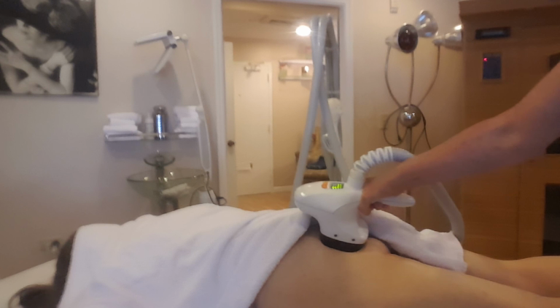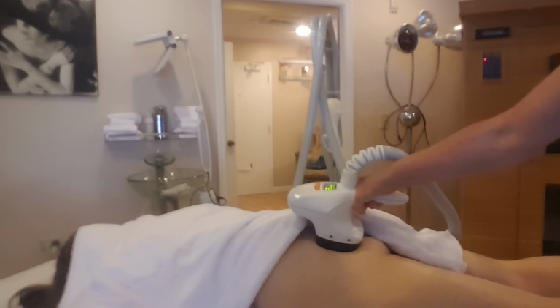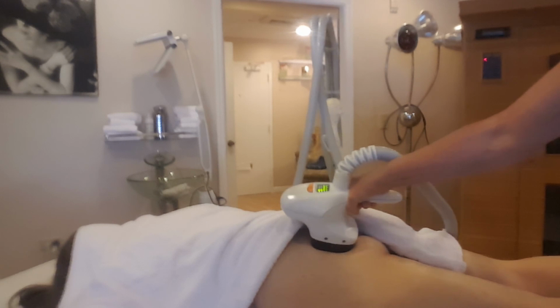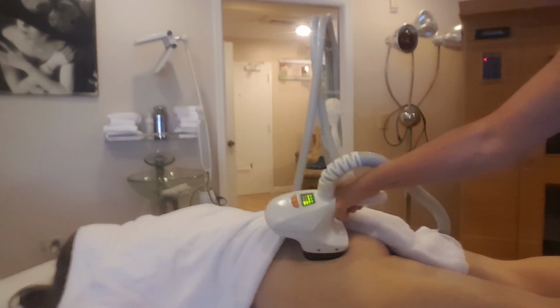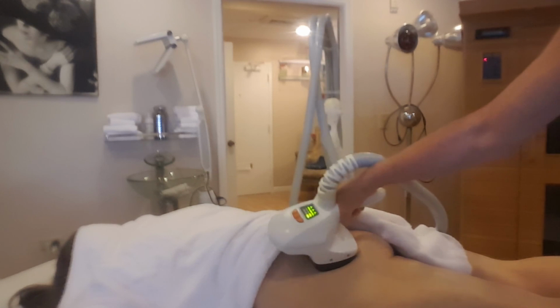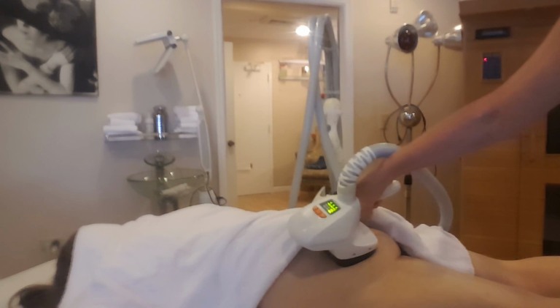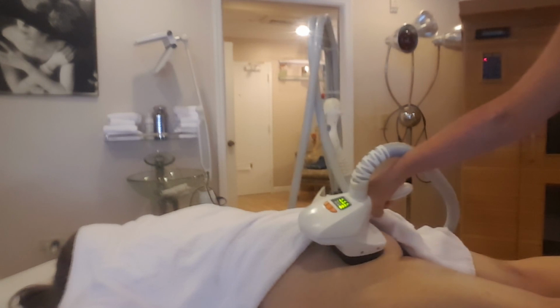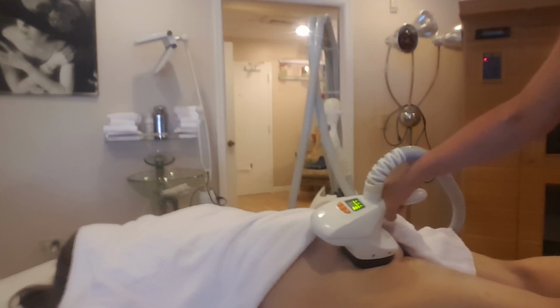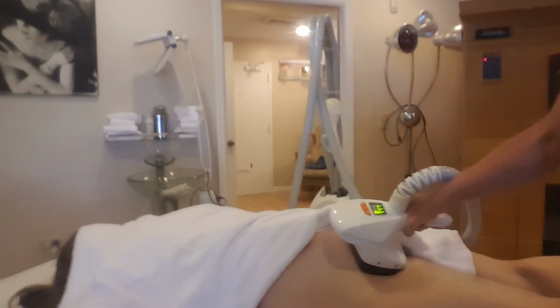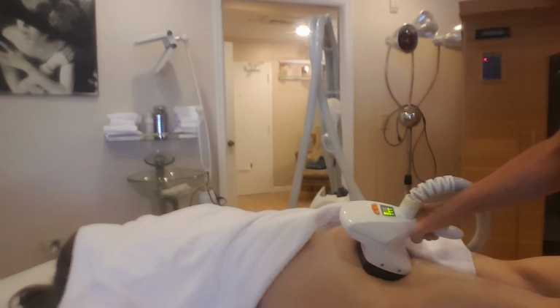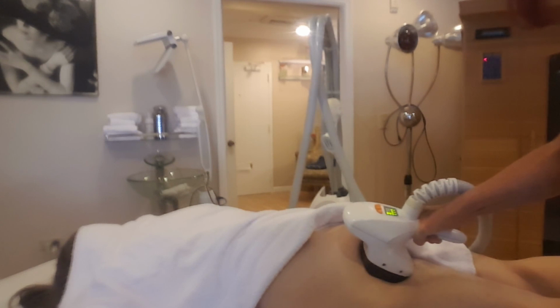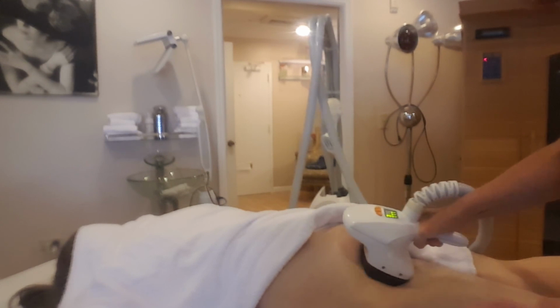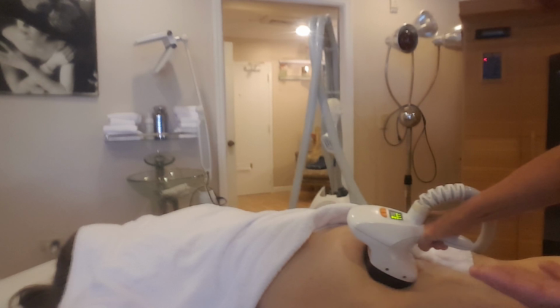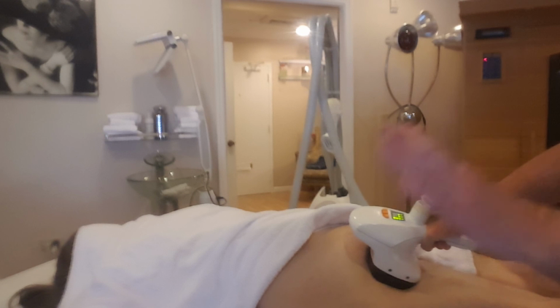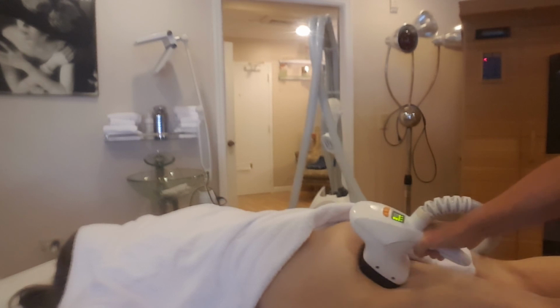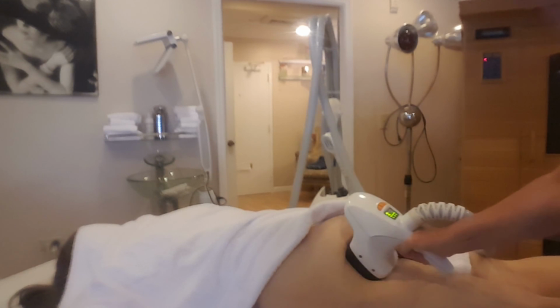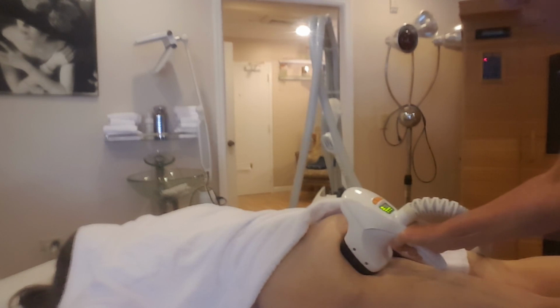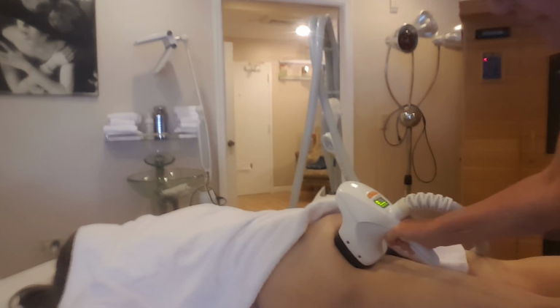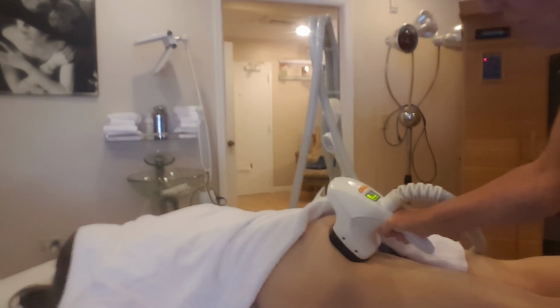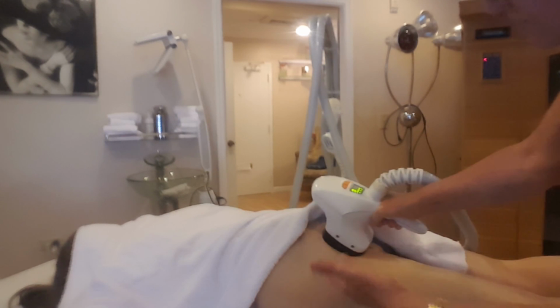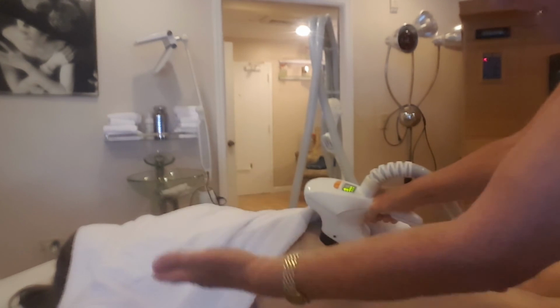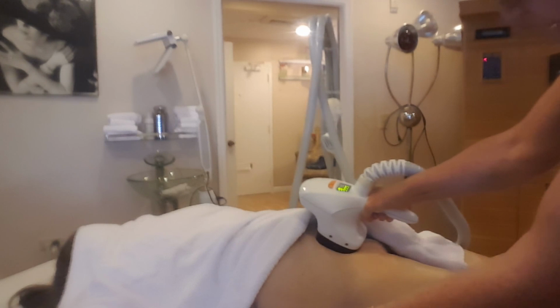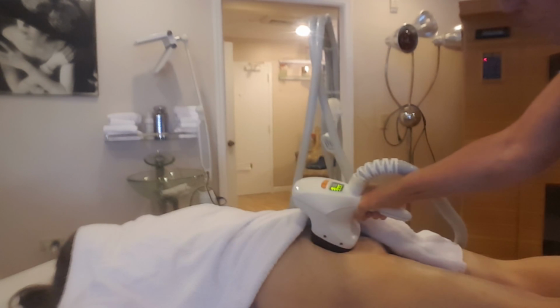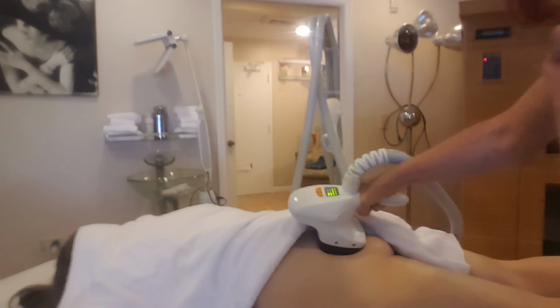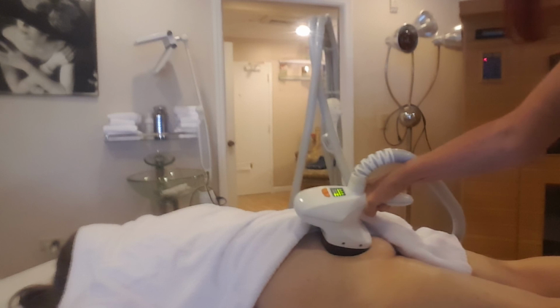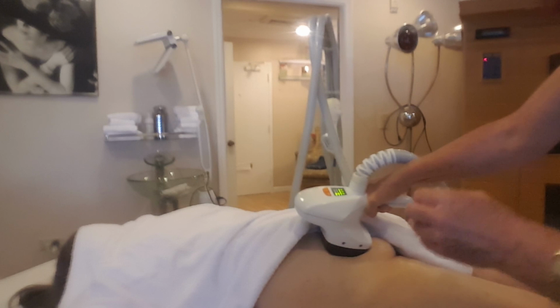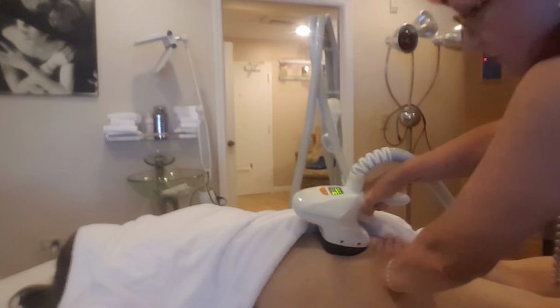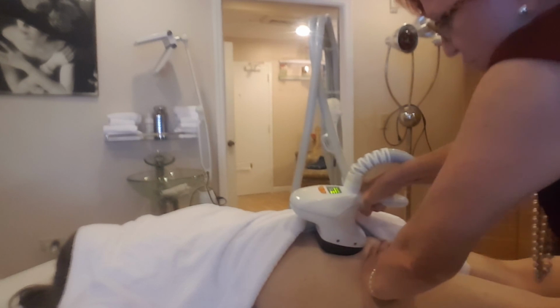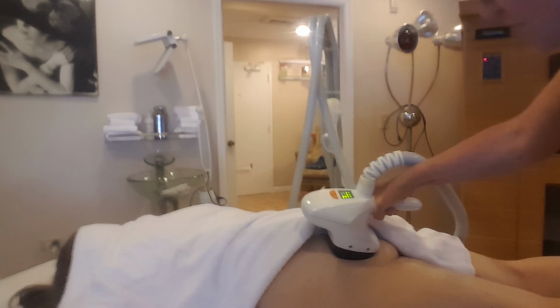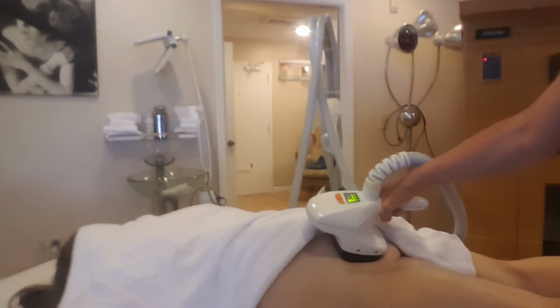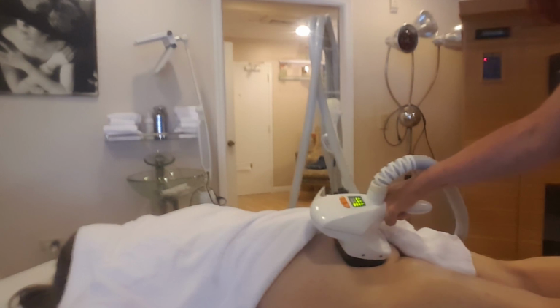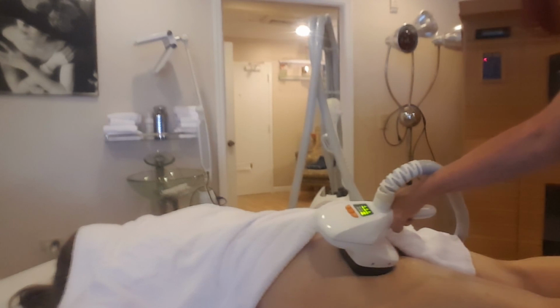It is getting red, and once it gets completely red it means it's very hot, then we stop. The patient knows and I know because I just go and touch it, okay.